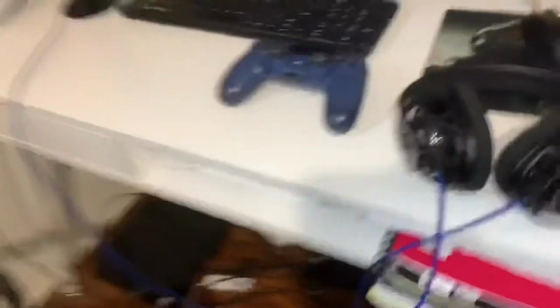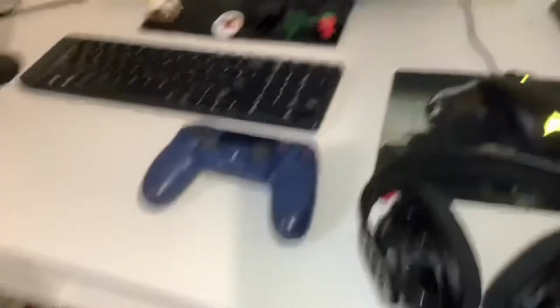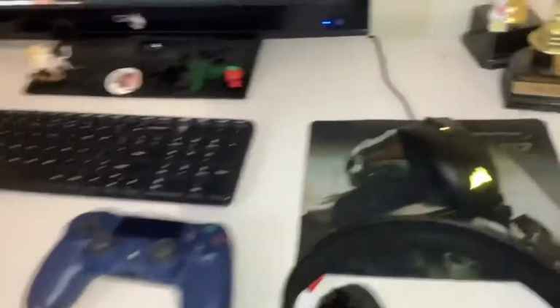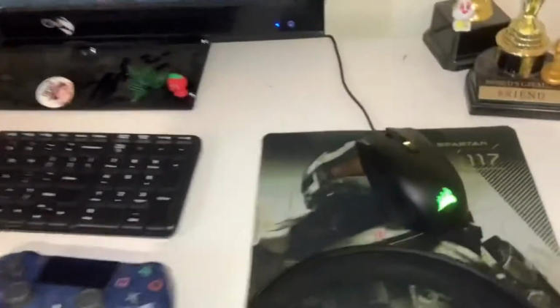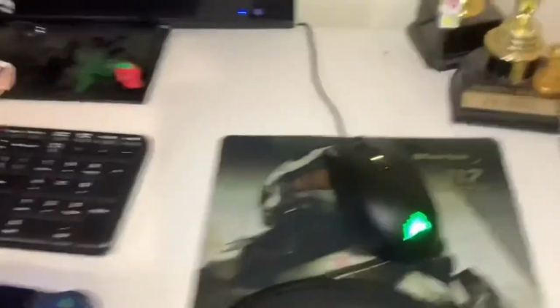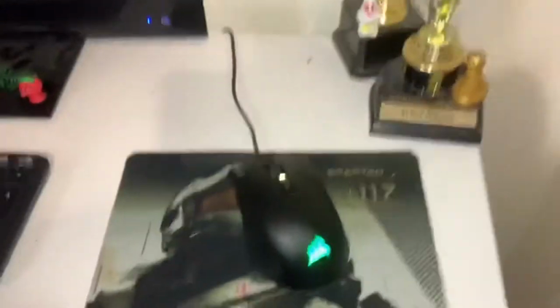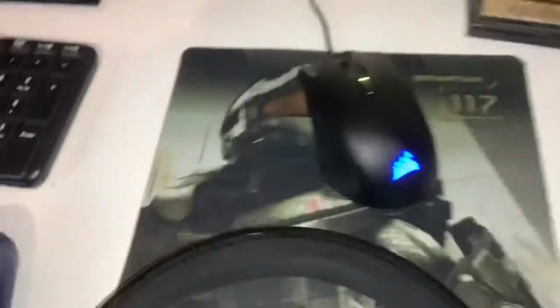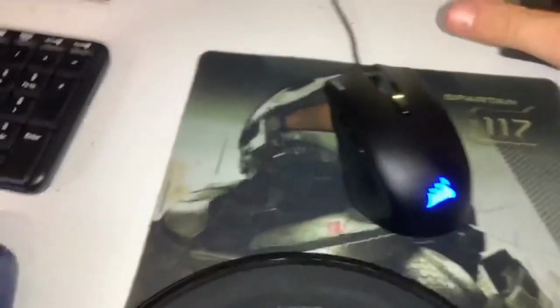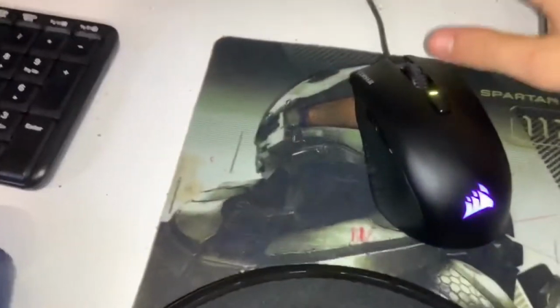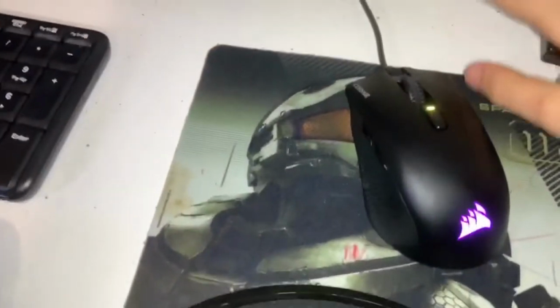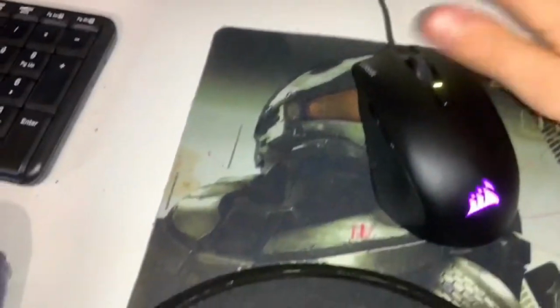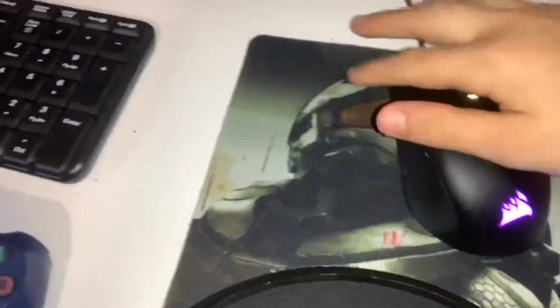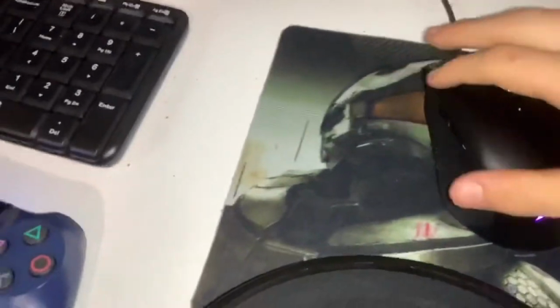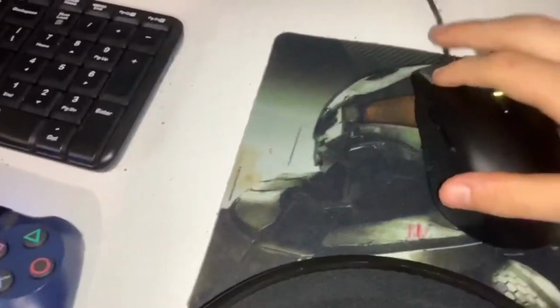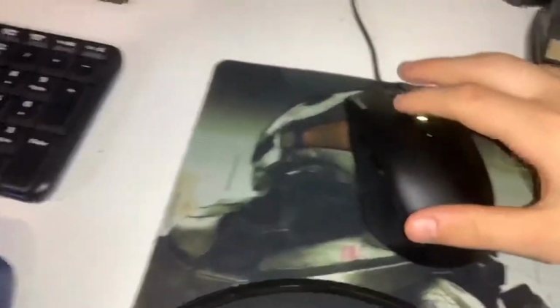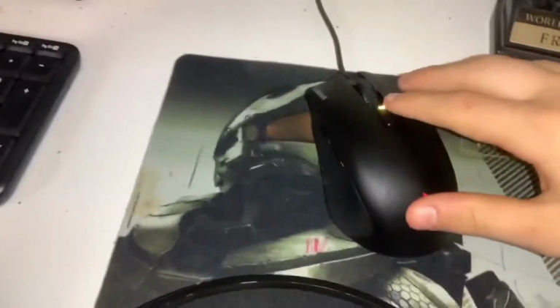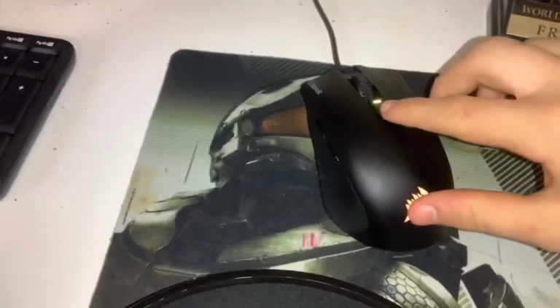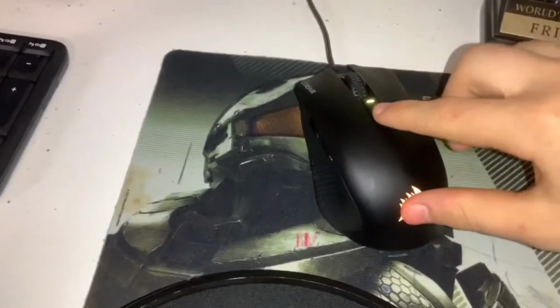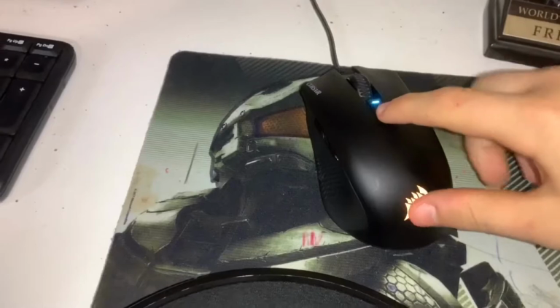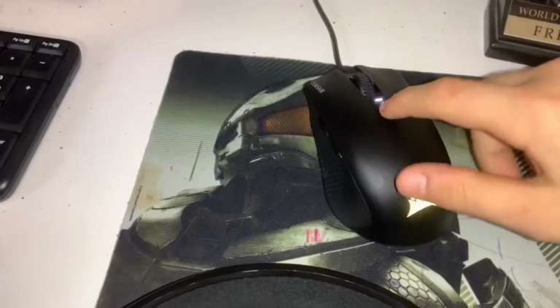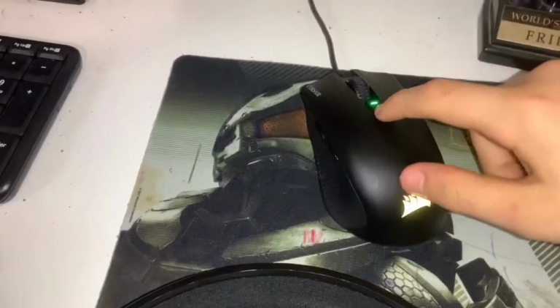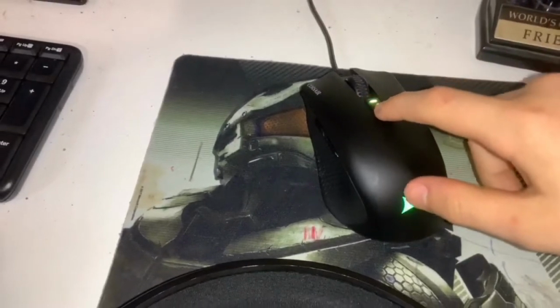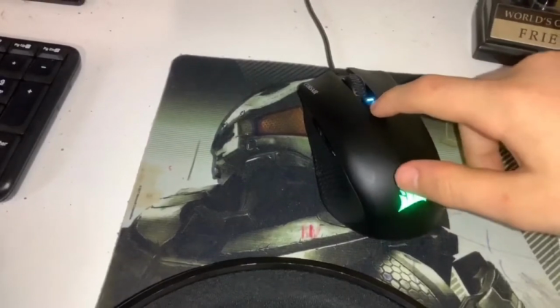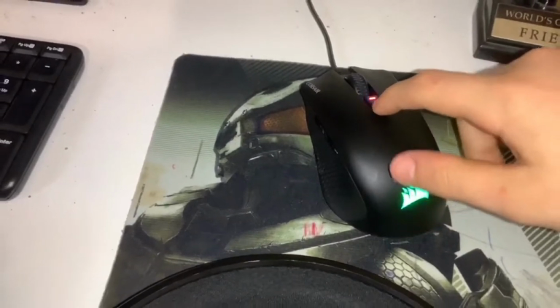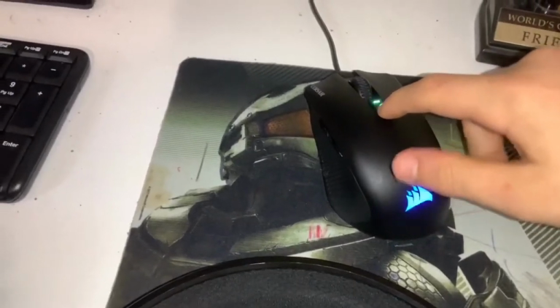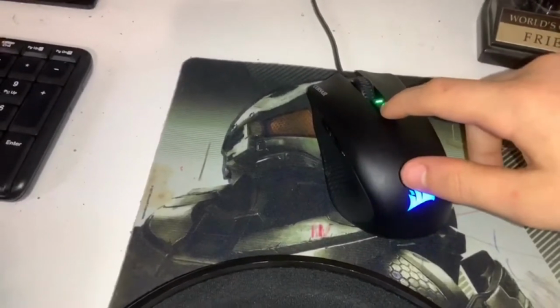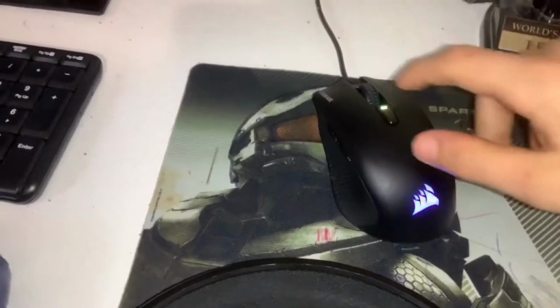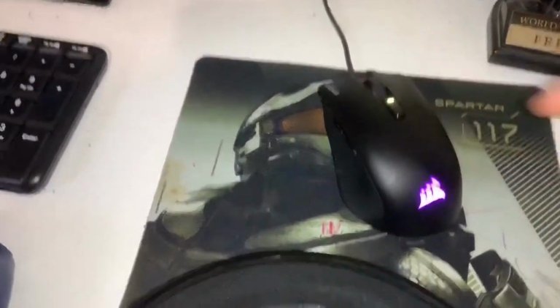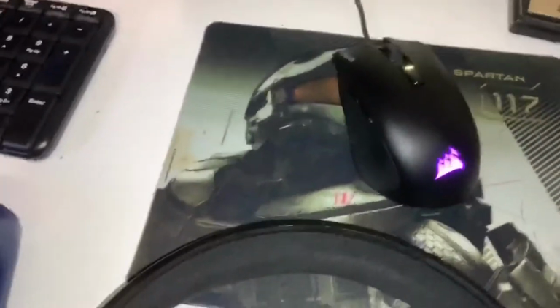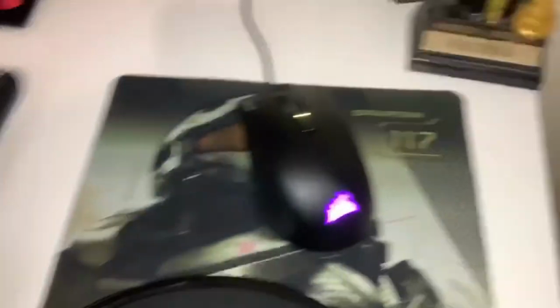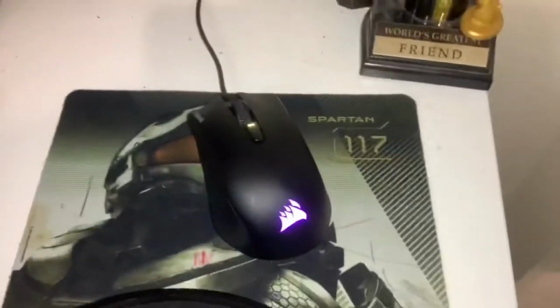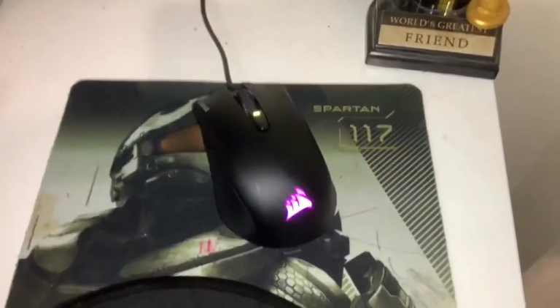The actual setup here — here's my mouse right here. The mouse has a DPI switch and everything. Got the mouse pad too.